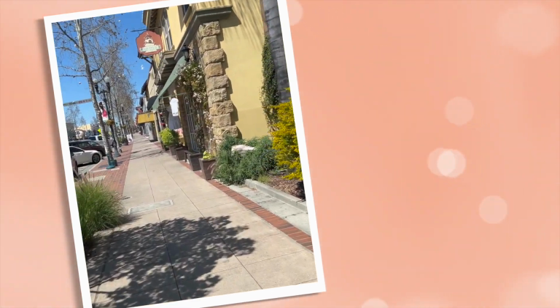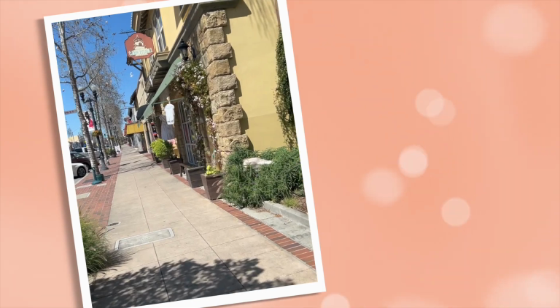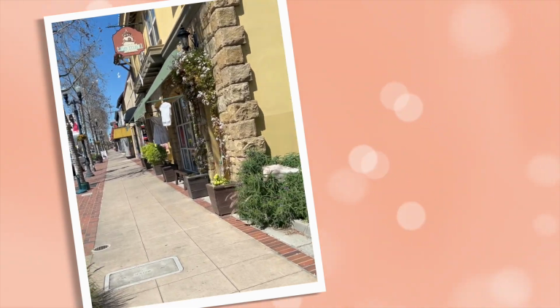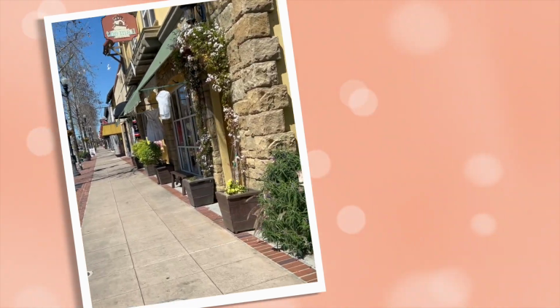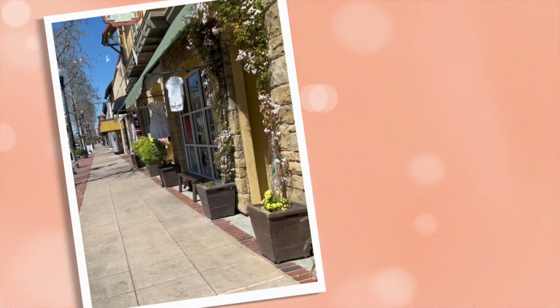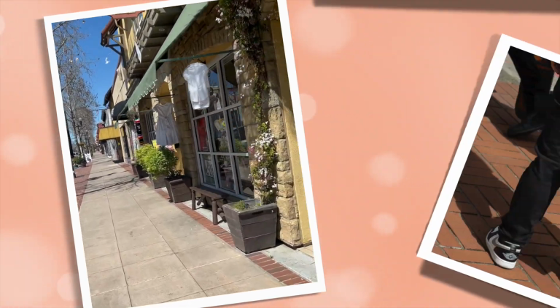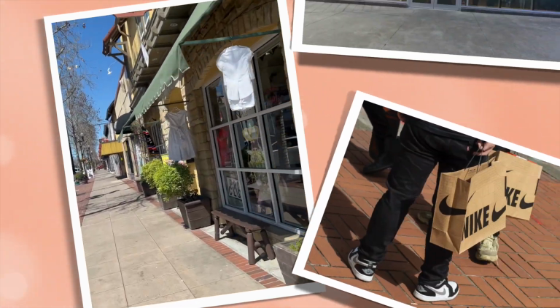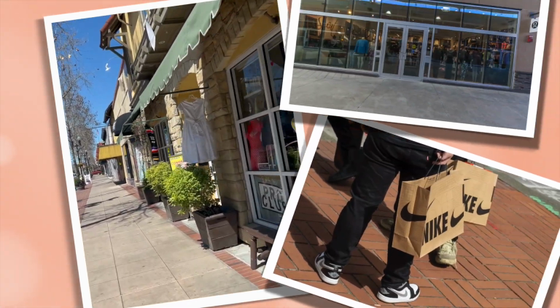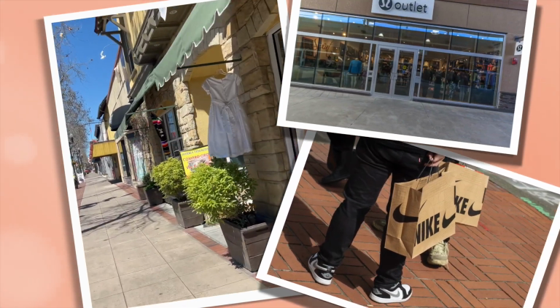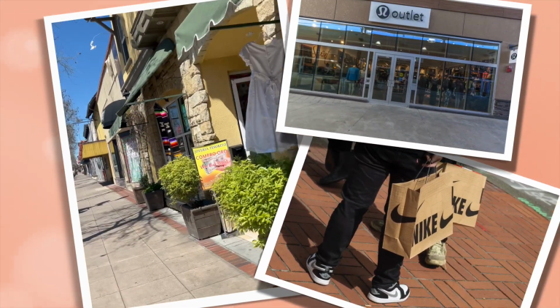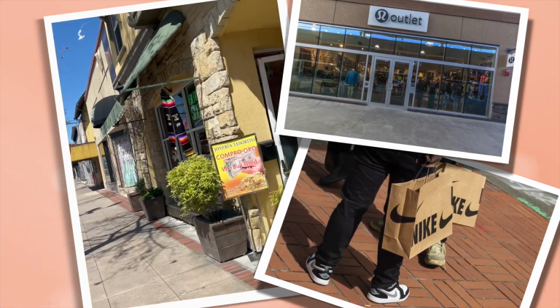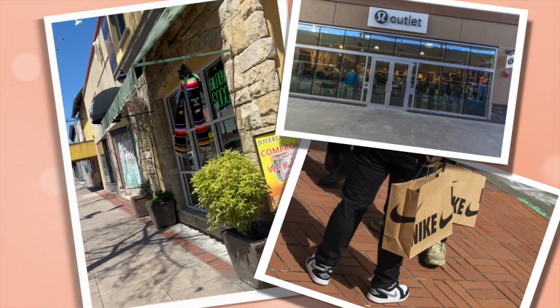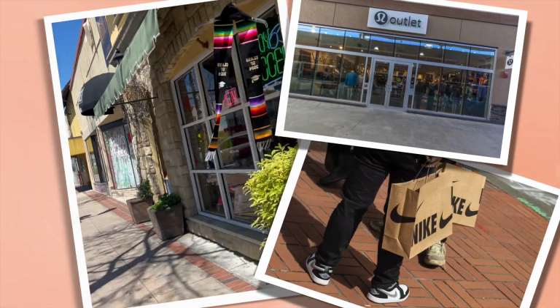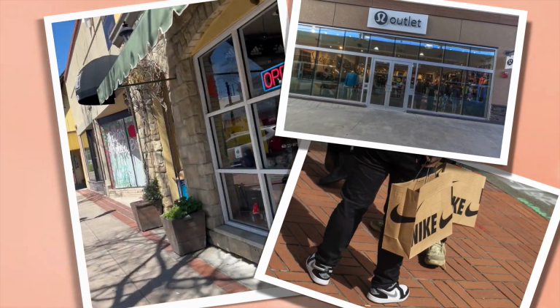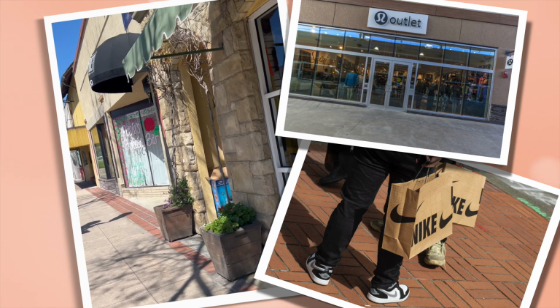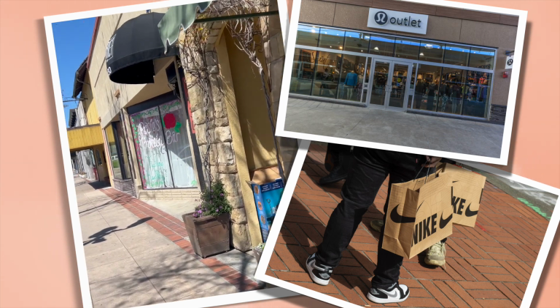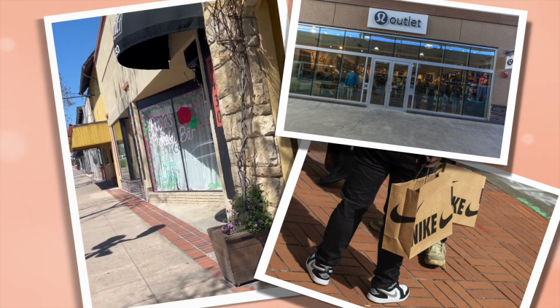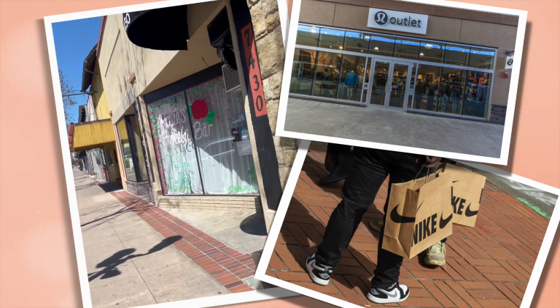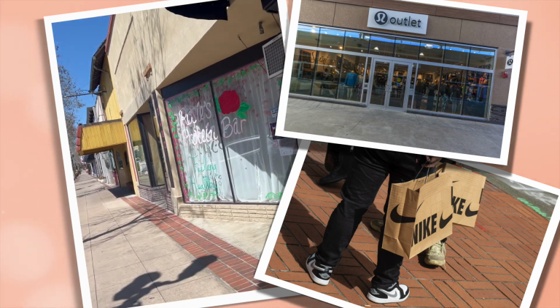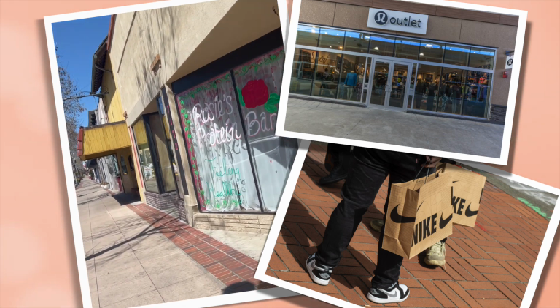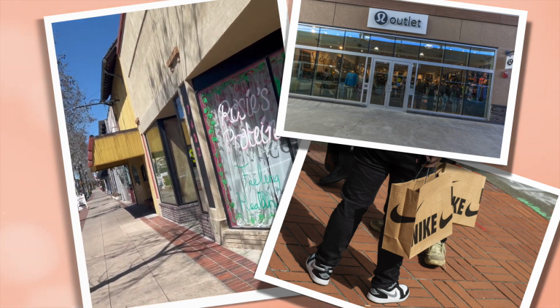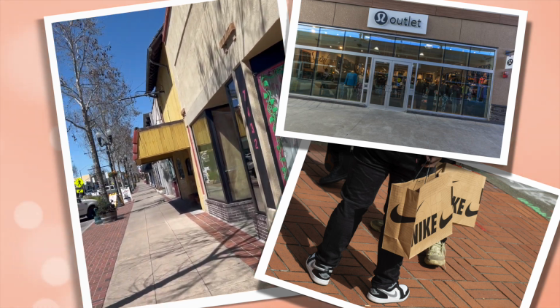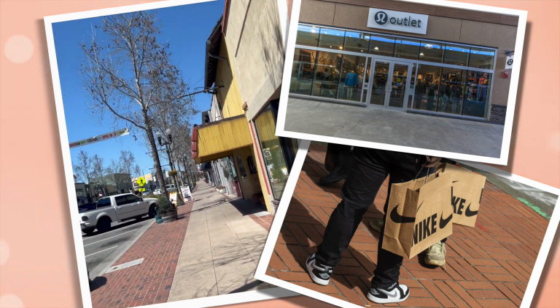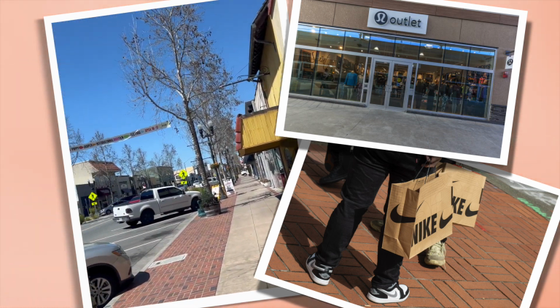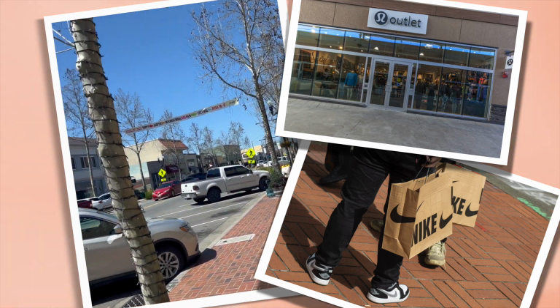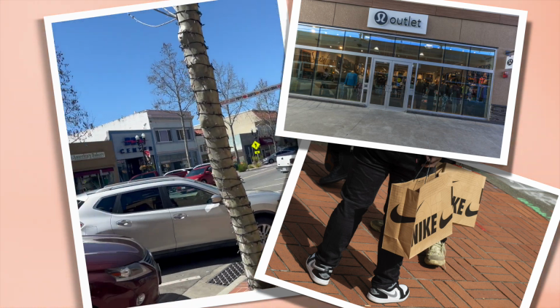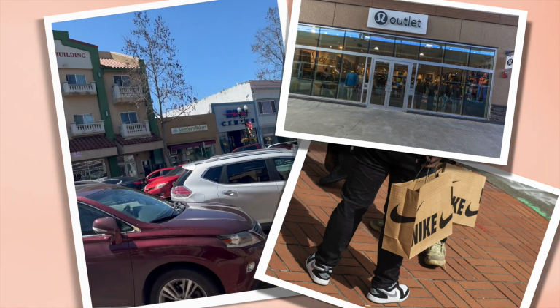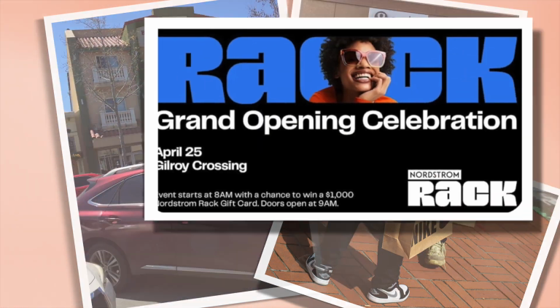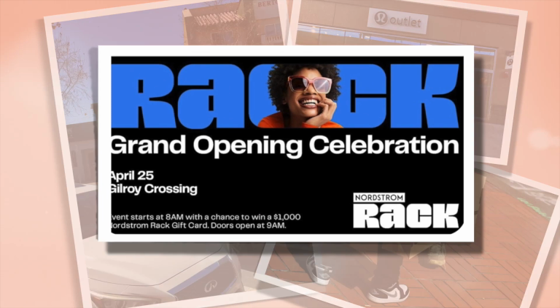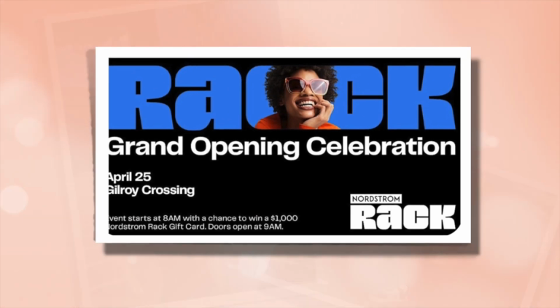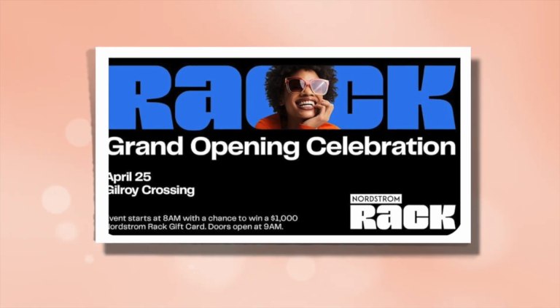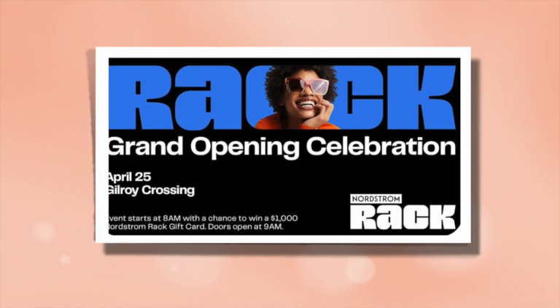If you're looking for shopping at a discount, head over to Gilroy Premium Outlet, where you'll find the markdowns from many leading vendors. And if you're a Nordstrom fan, the grand opening of the Rack is slated to occur in April of 2024.